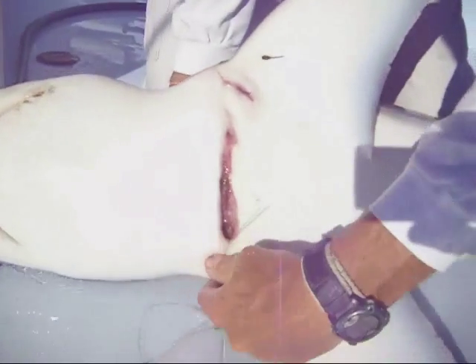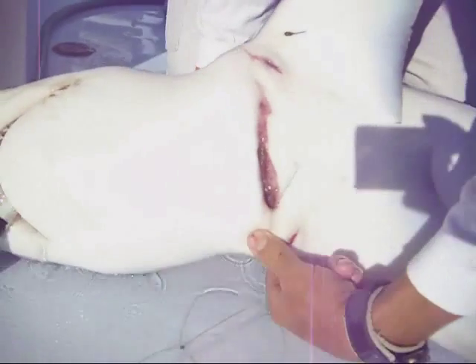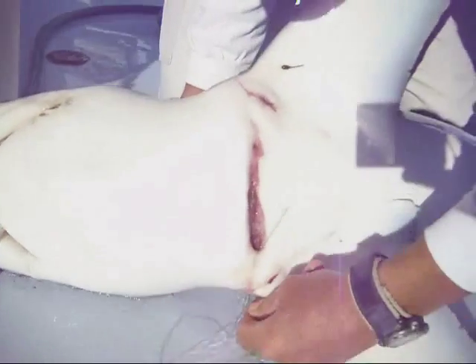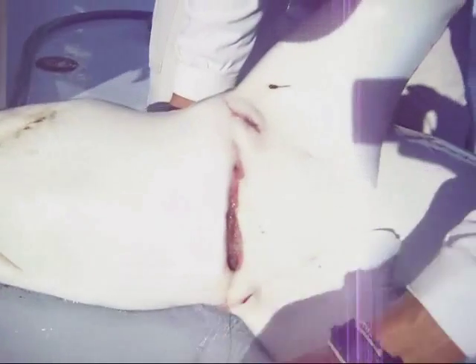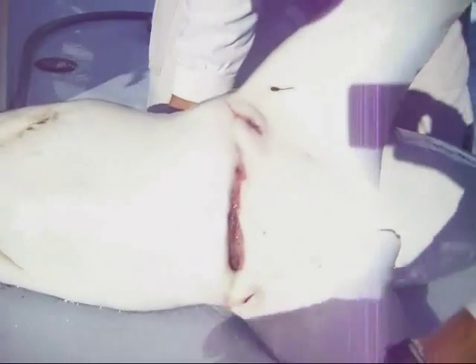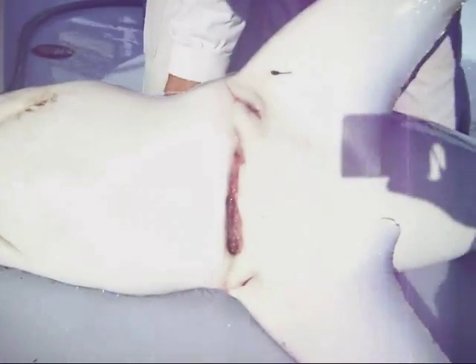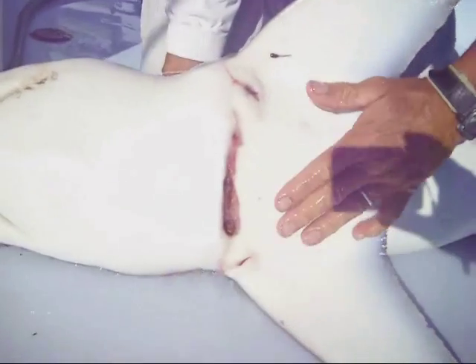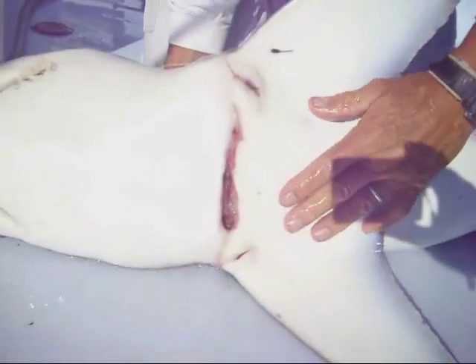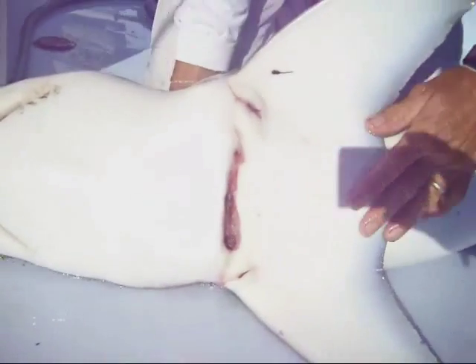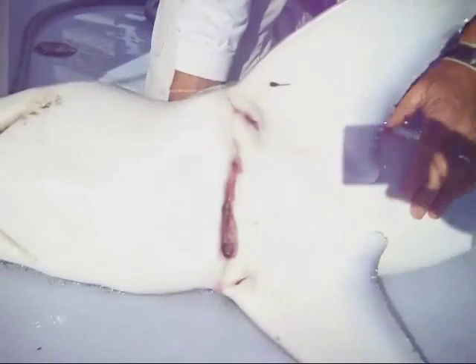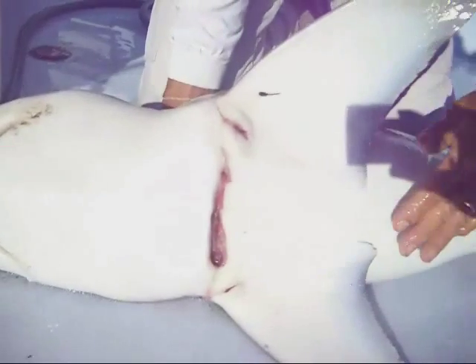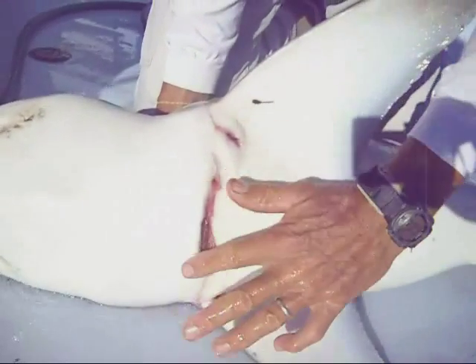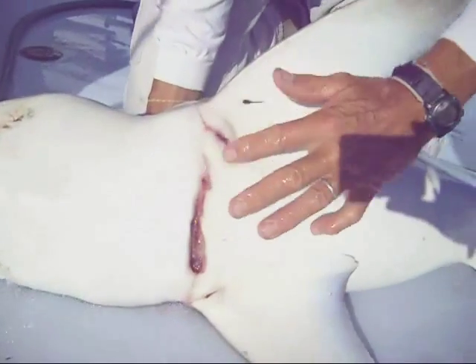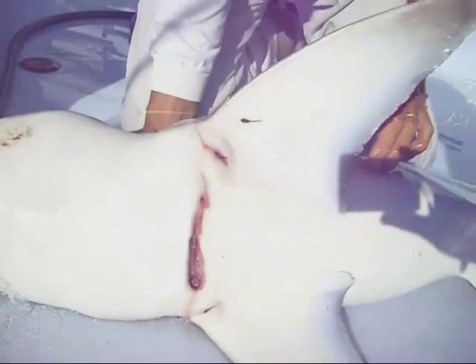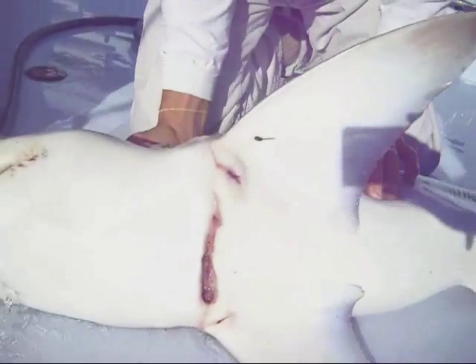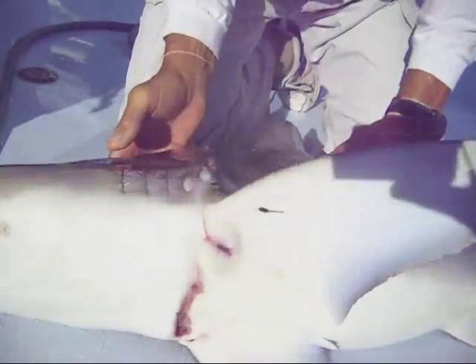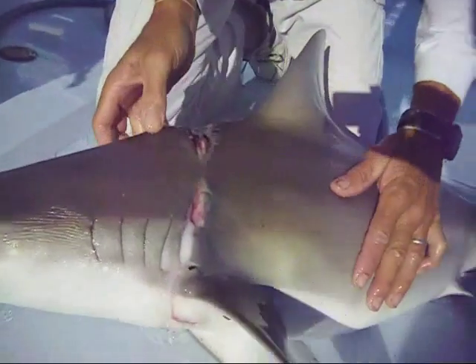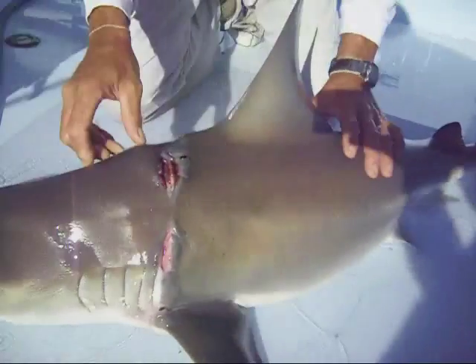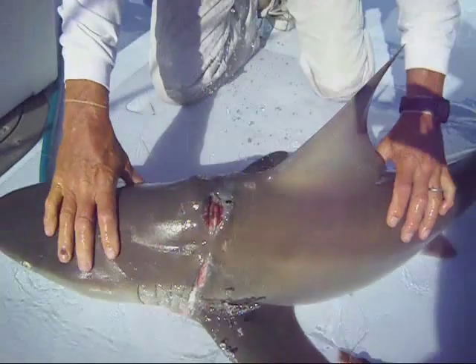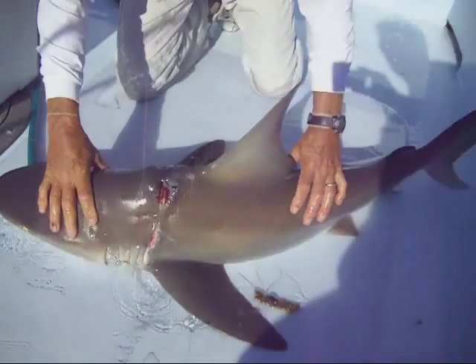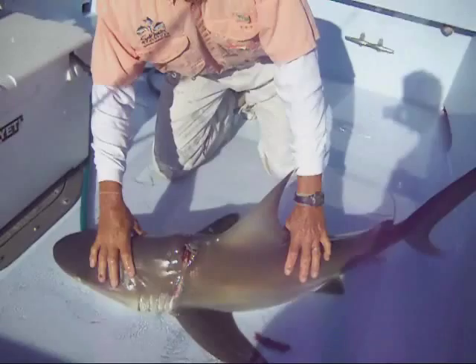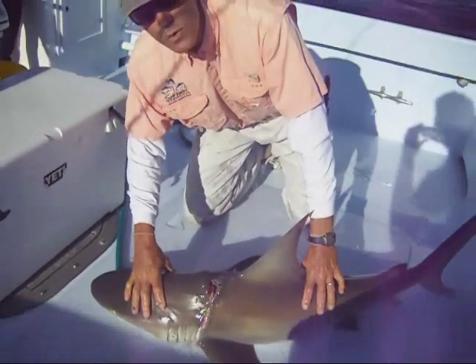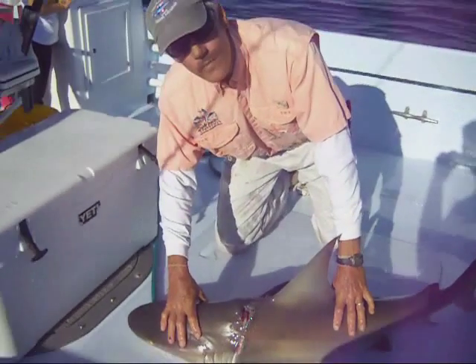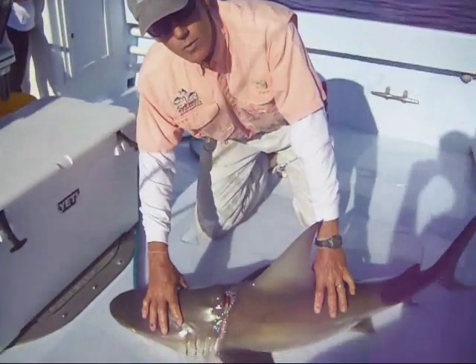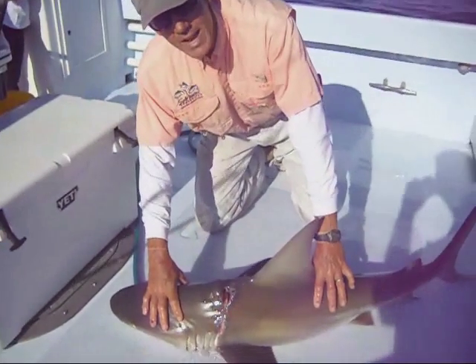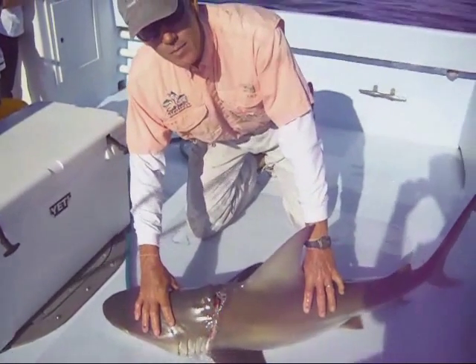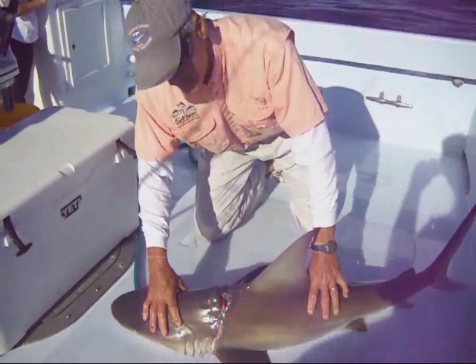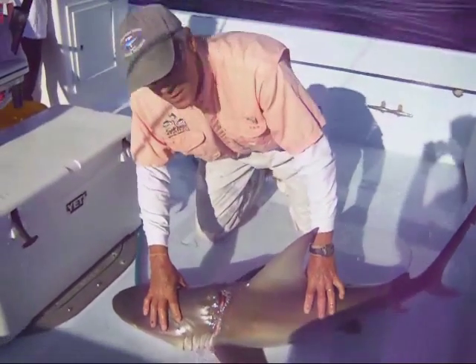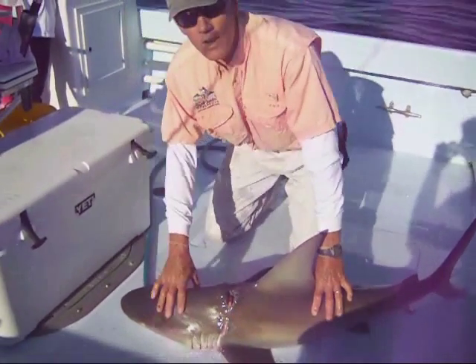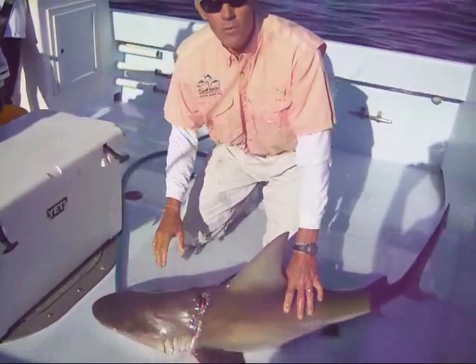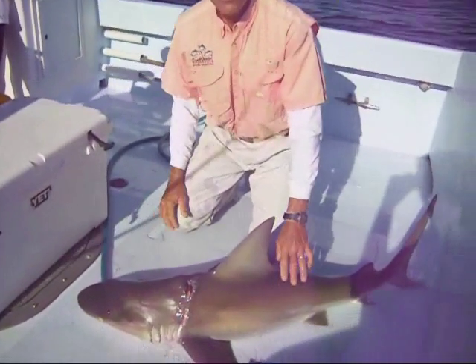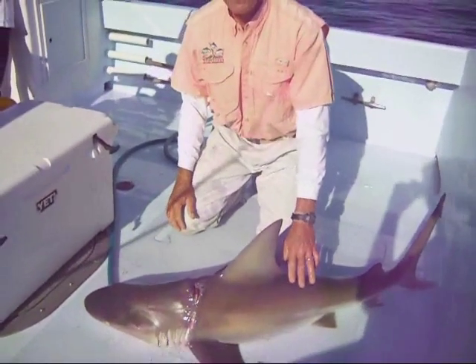It's also come through. We've got the net free now, and we'll be able to turn the shark loose. He probably will be able to recover from these wounds. Hopefully, we'll put a tag in him, and maybe someday we'll get a return from him.